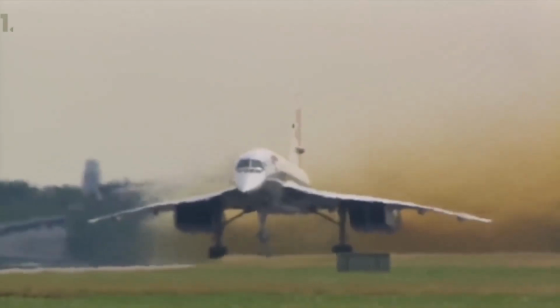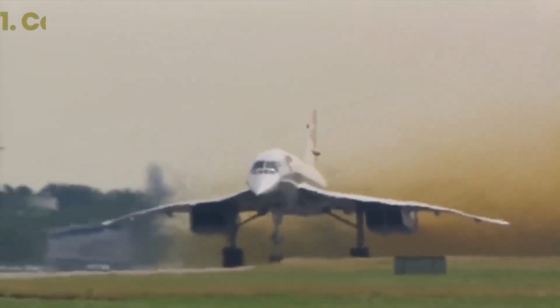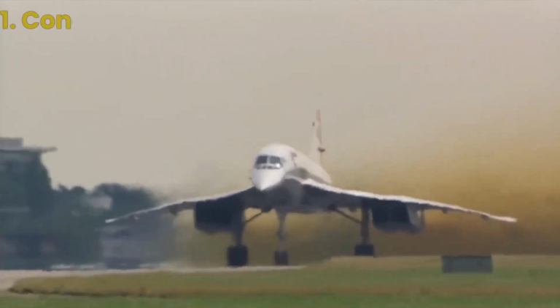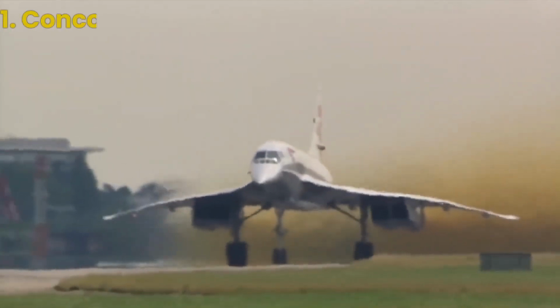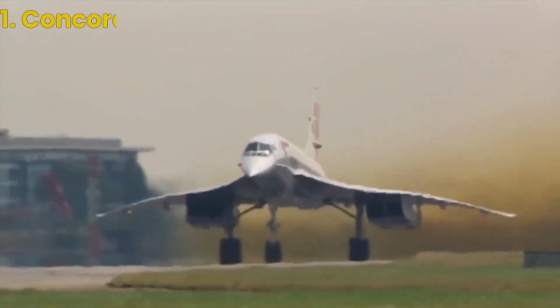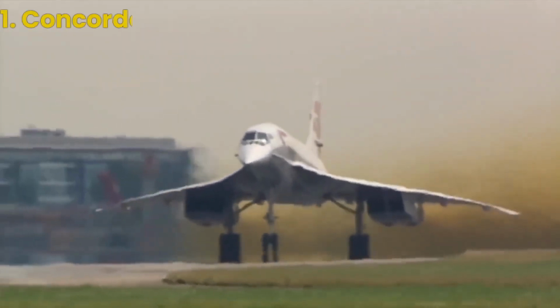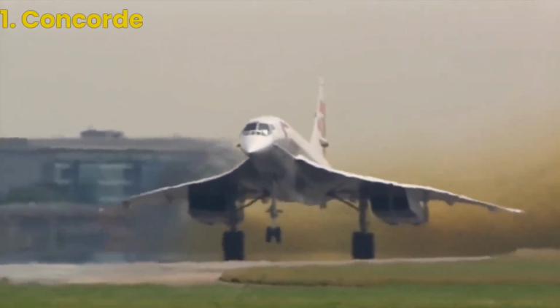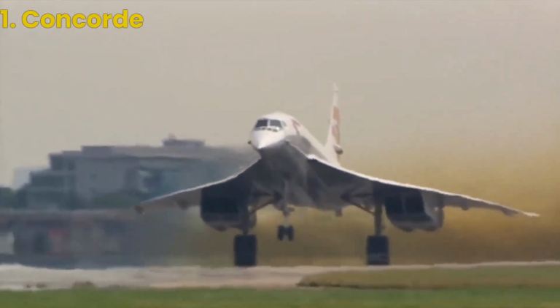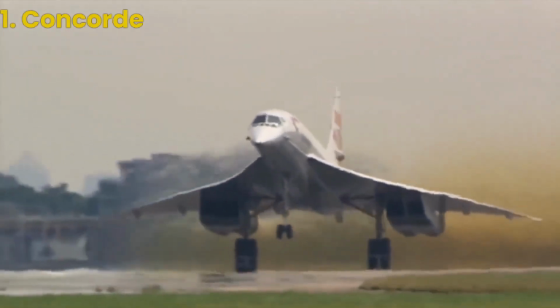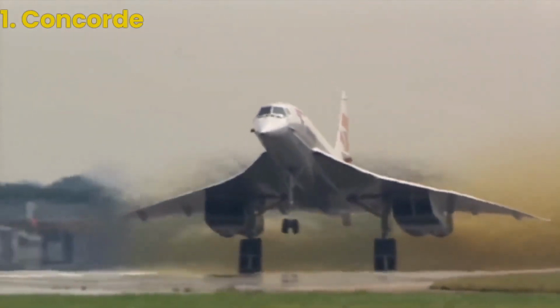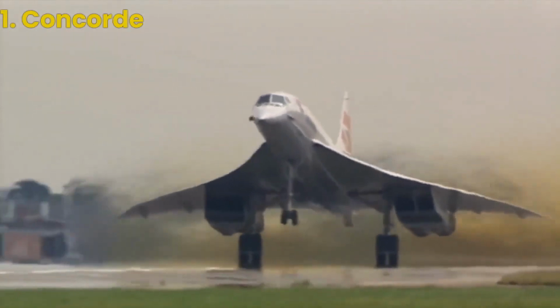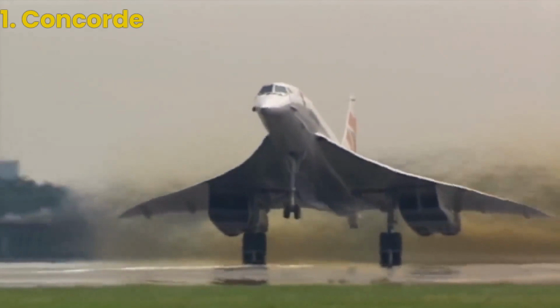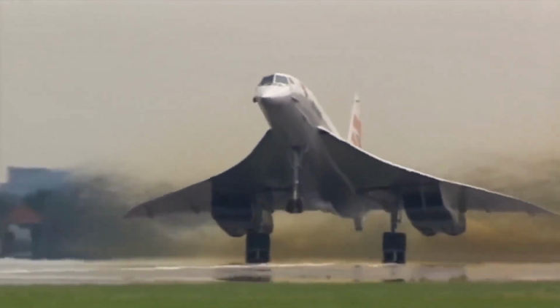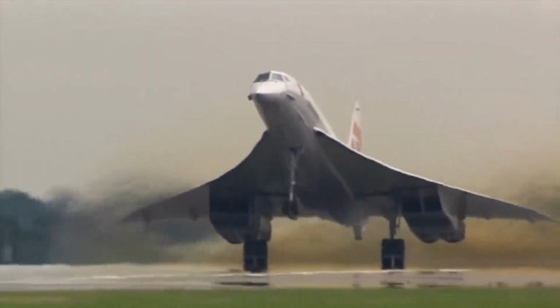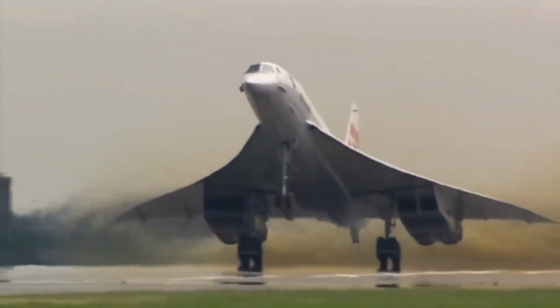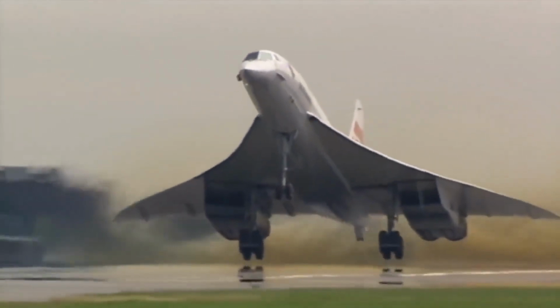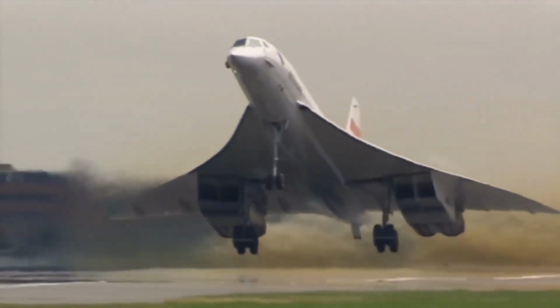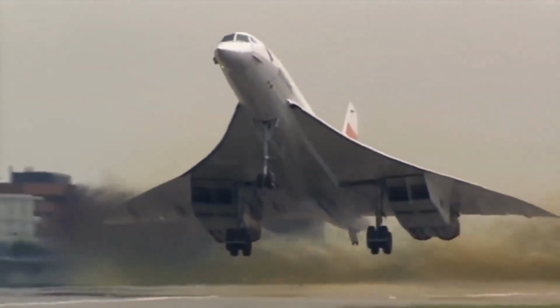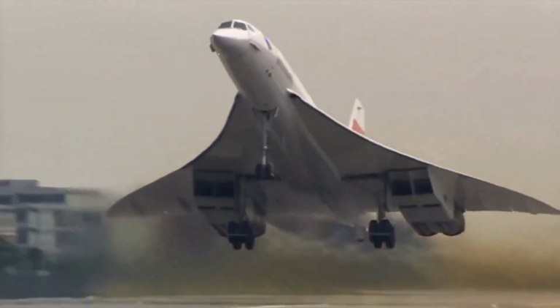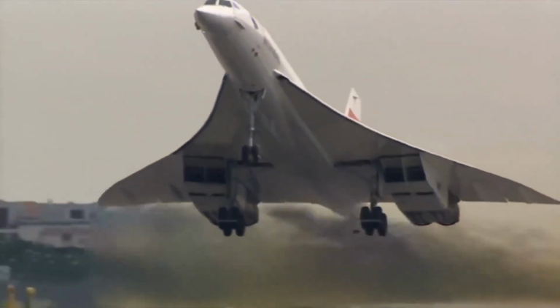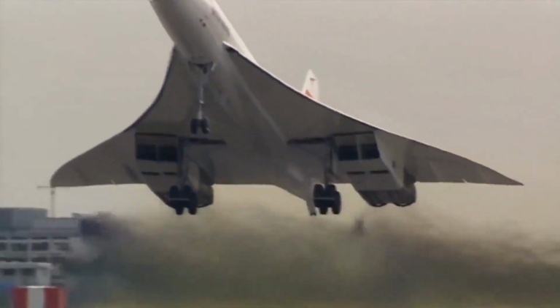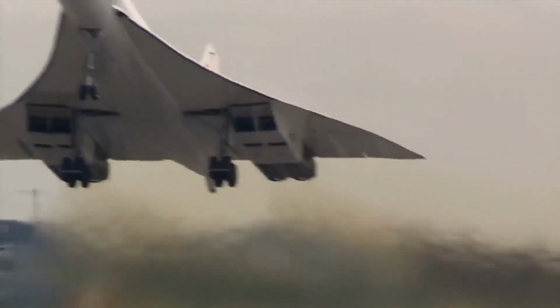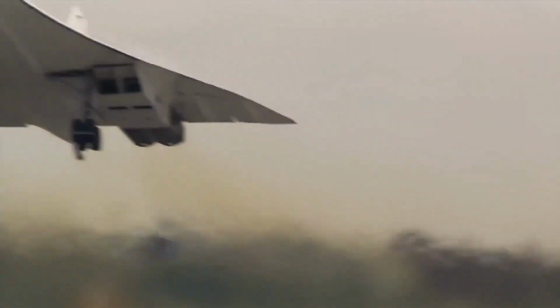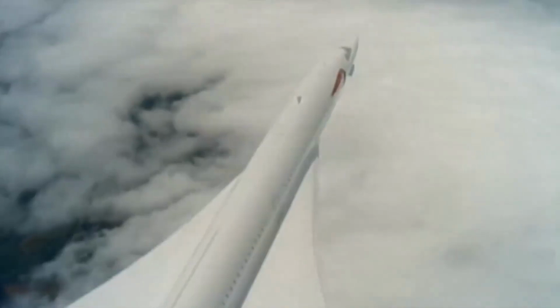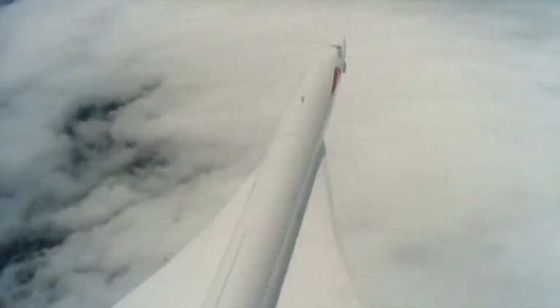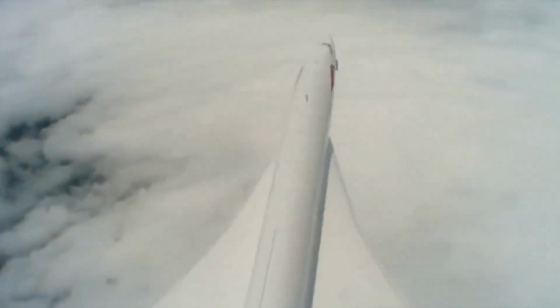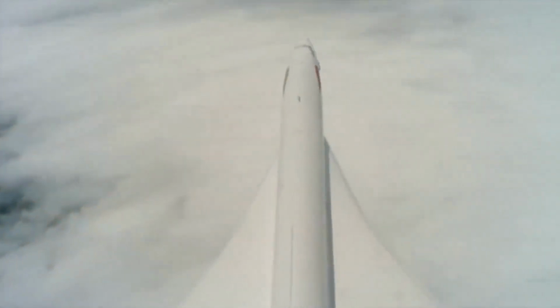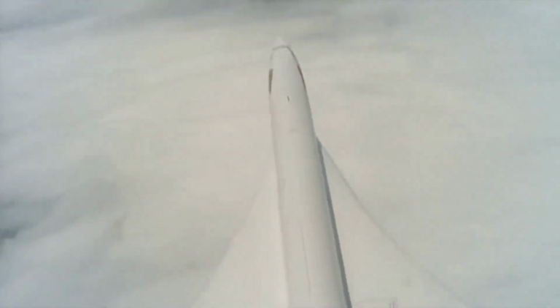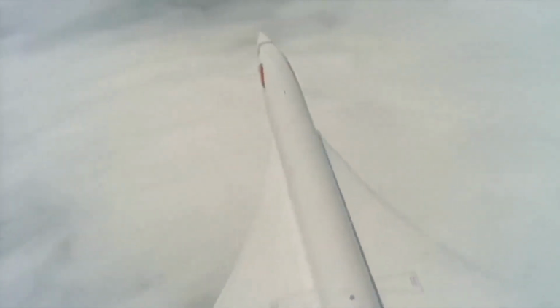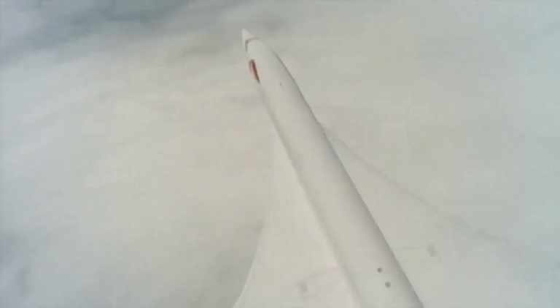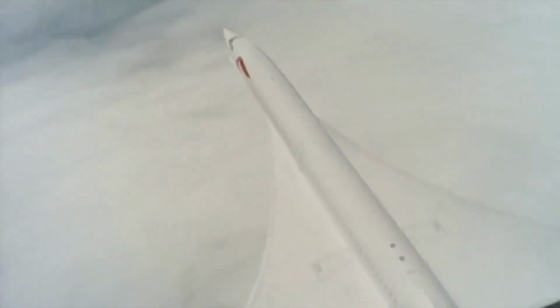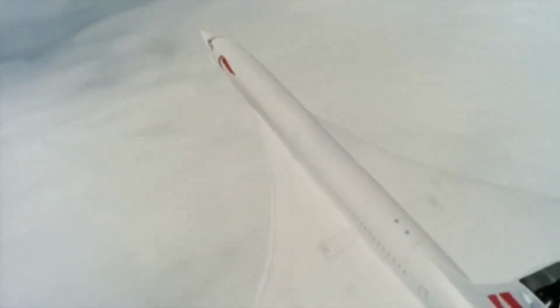Finally, at the top of our list, we have the legendary Concorde. This supersonic aircraft was developed jointly by British Airways and Air France in the 1960s and remained in service until 2003.